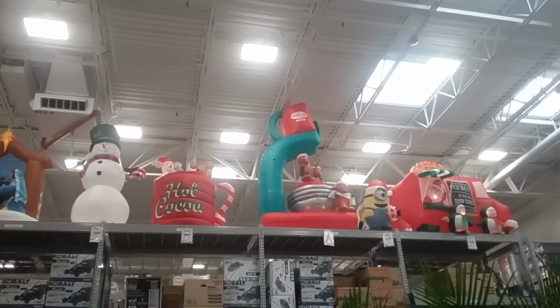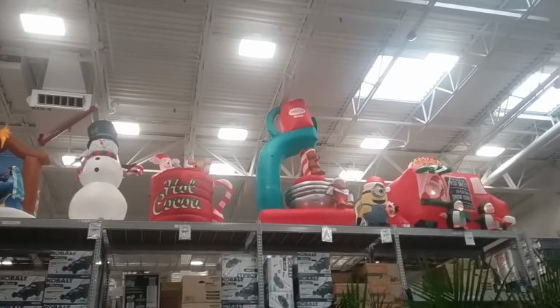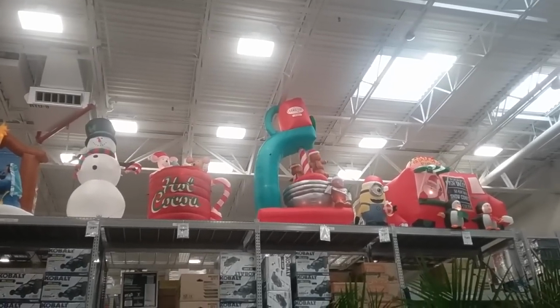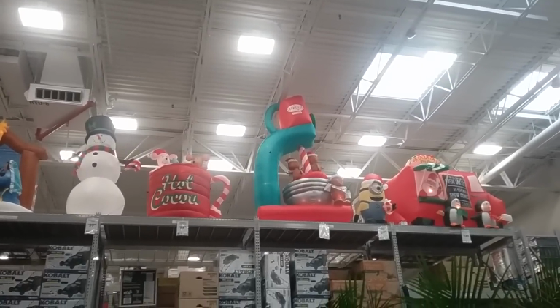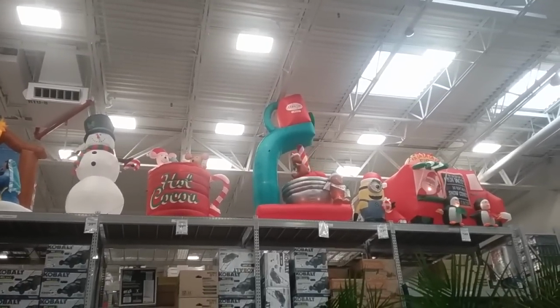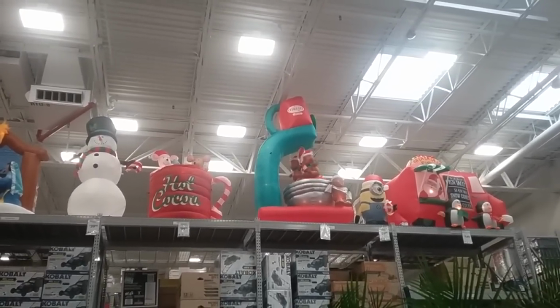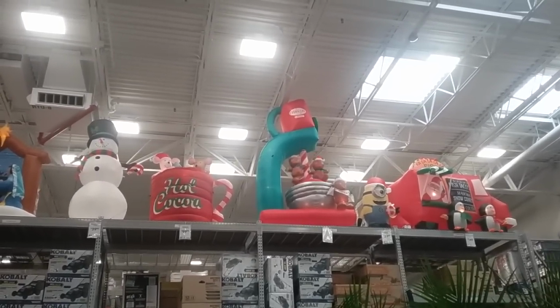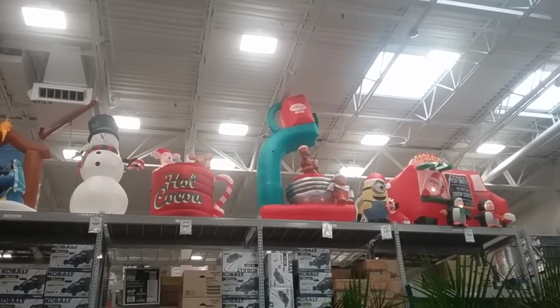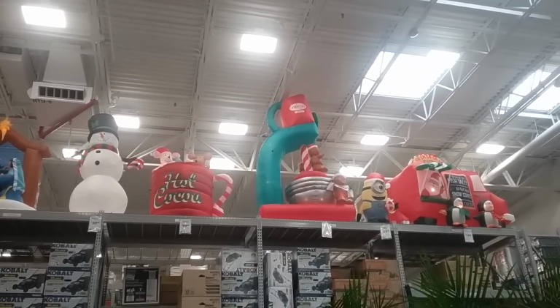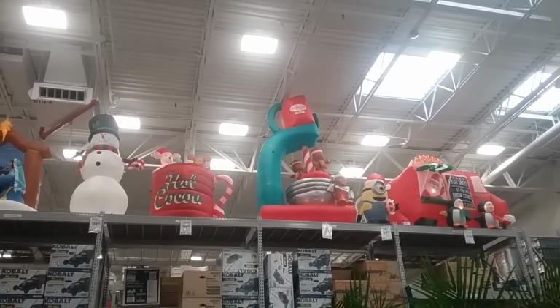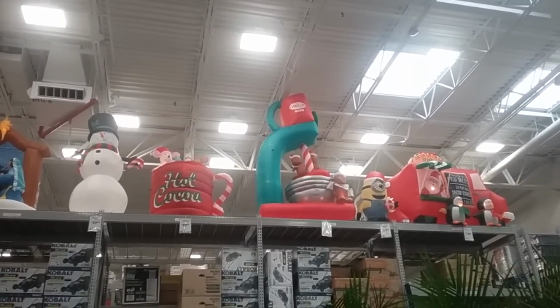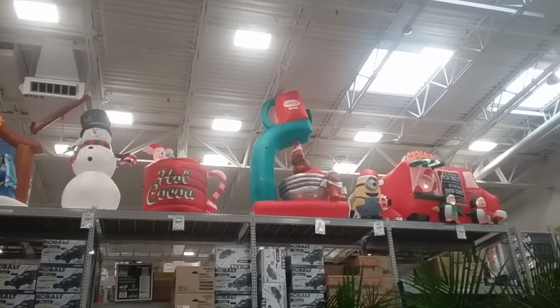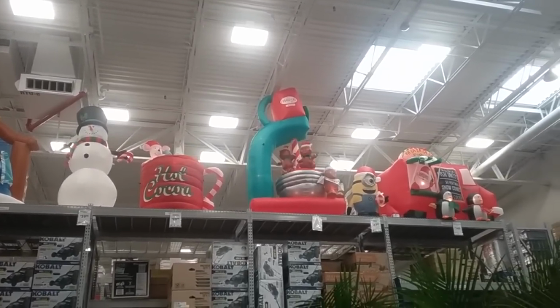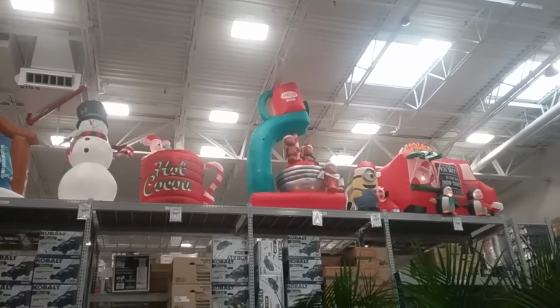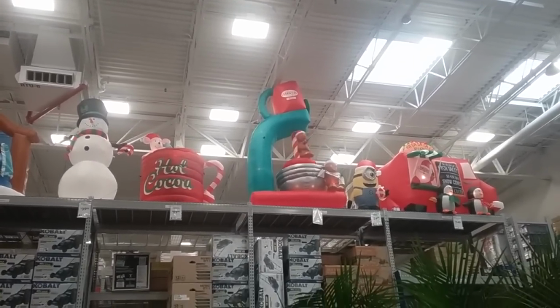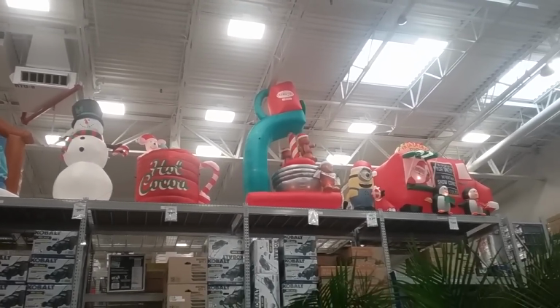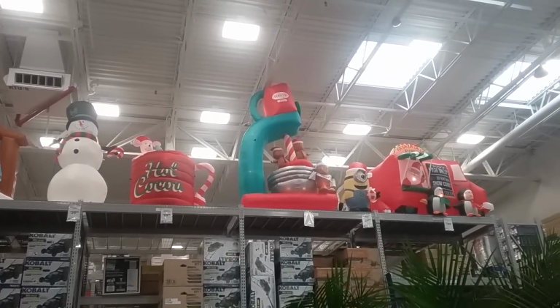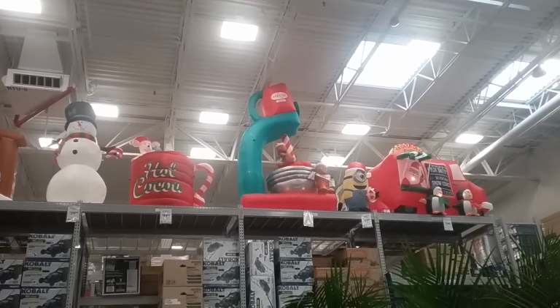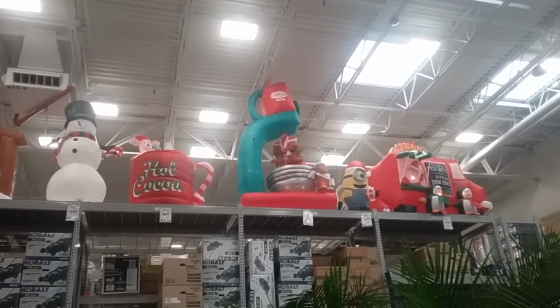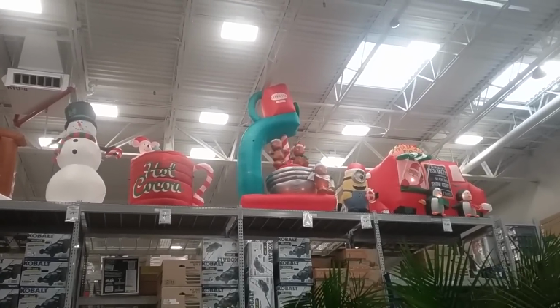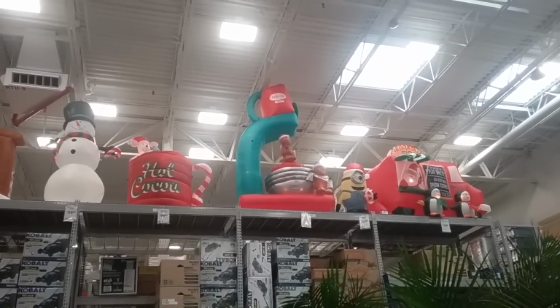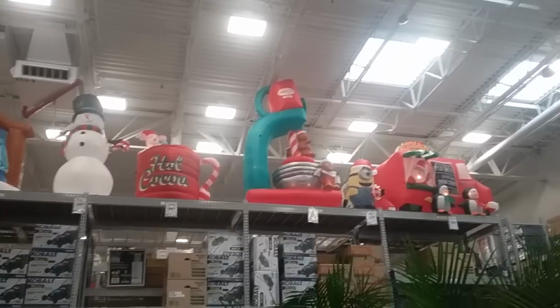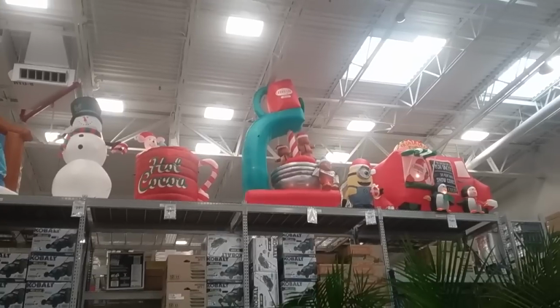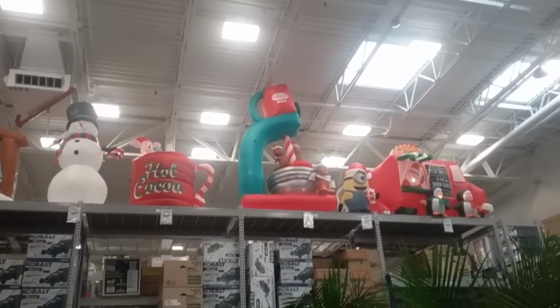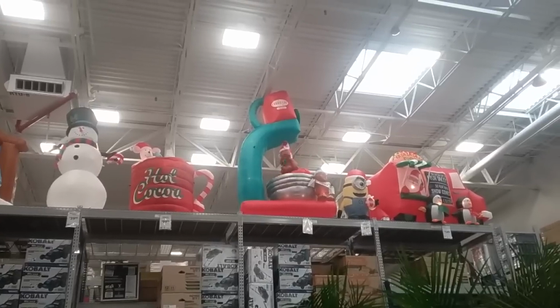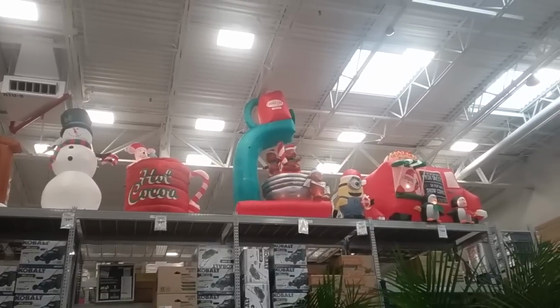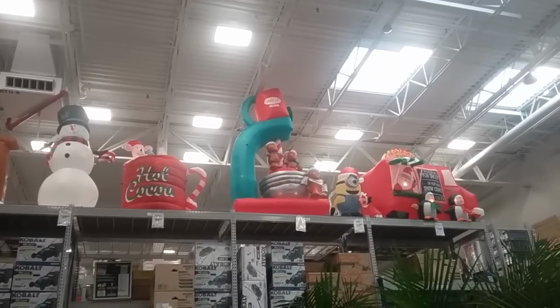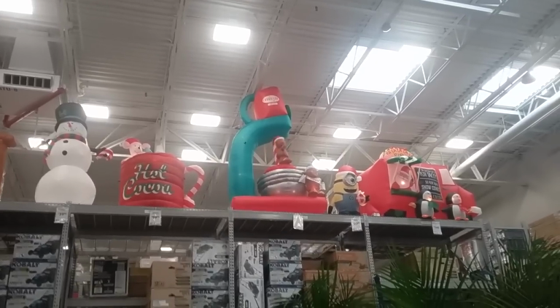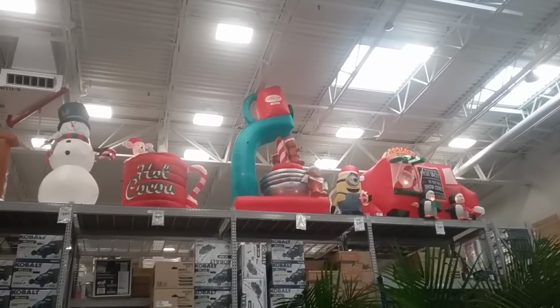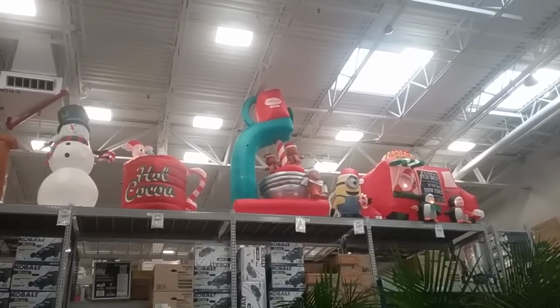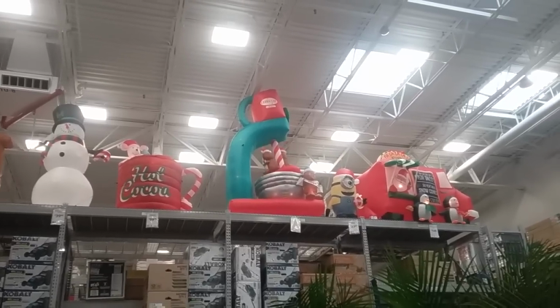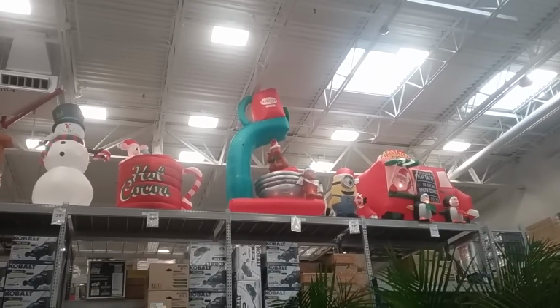And I guess that's pretty much it. So there you go guys, that's the Christmas stuff at Lowe's for 2017. Hope you enjoyed this video, bye bye.